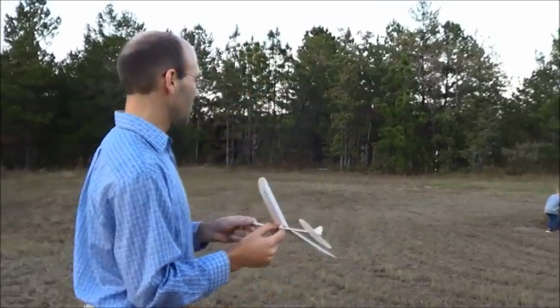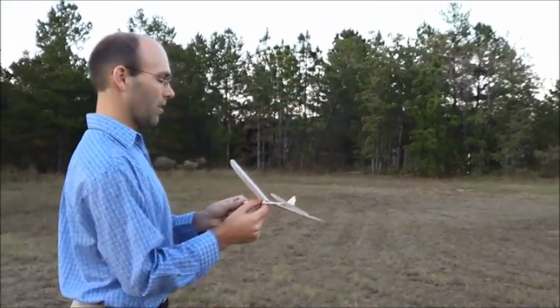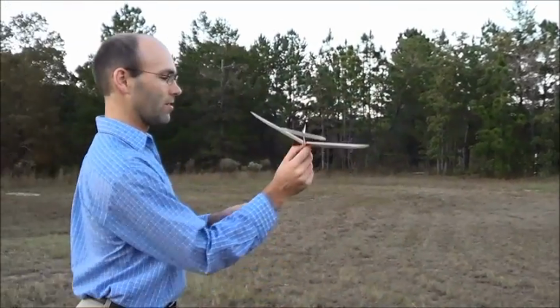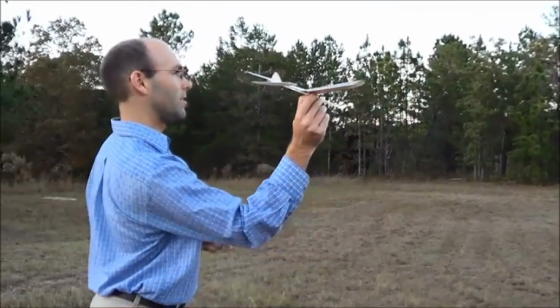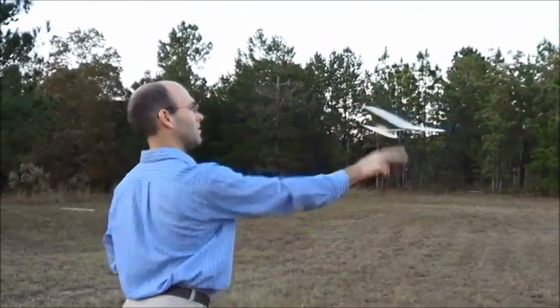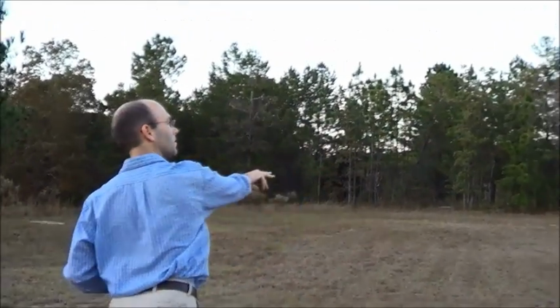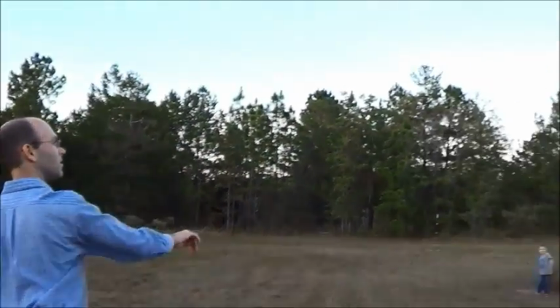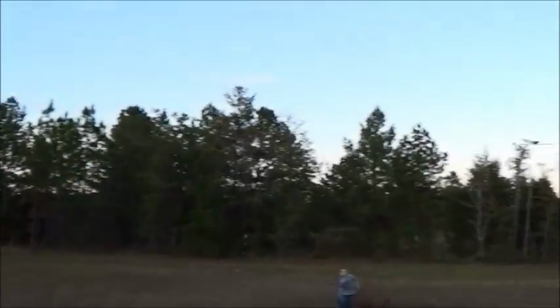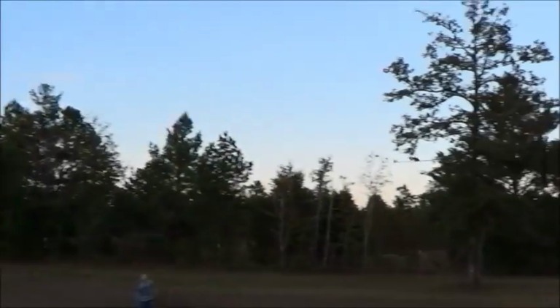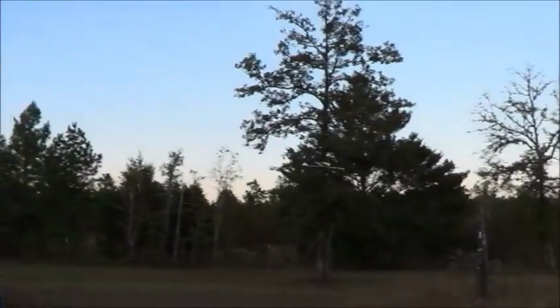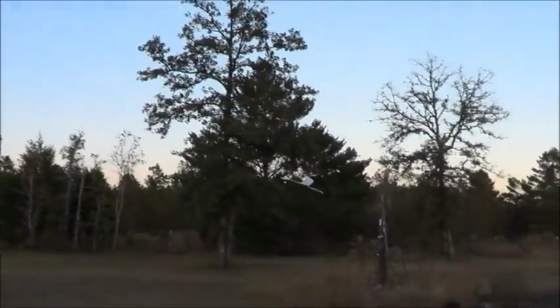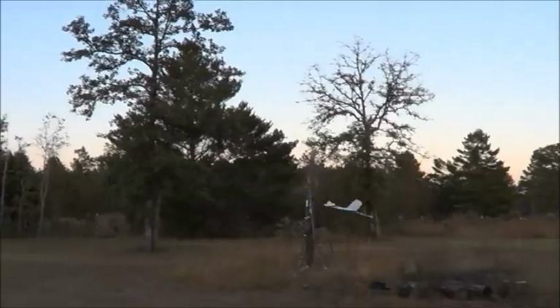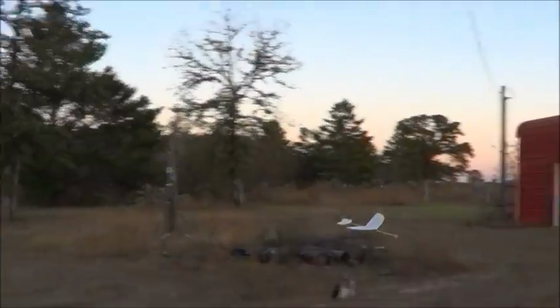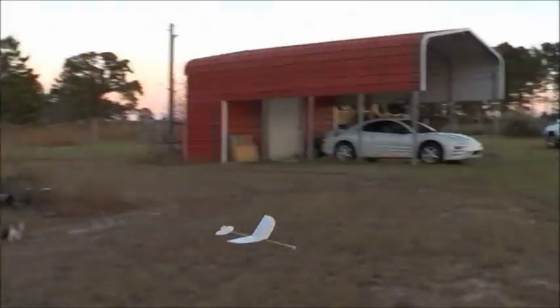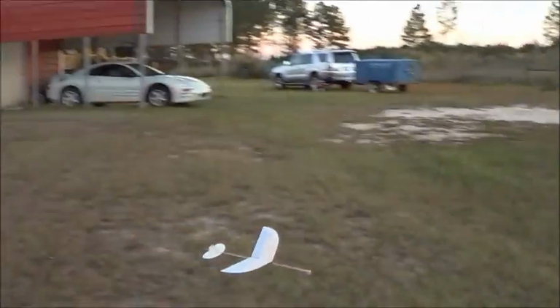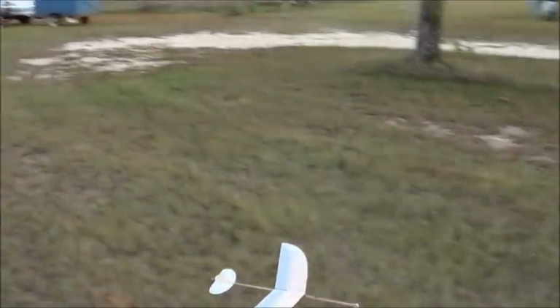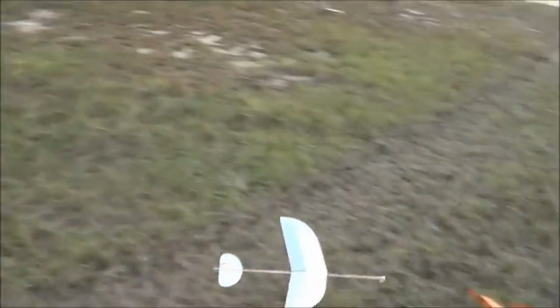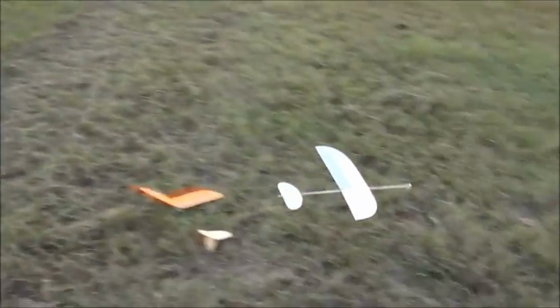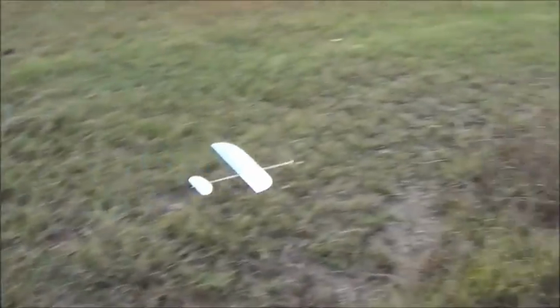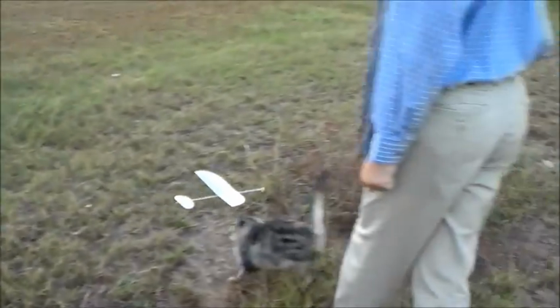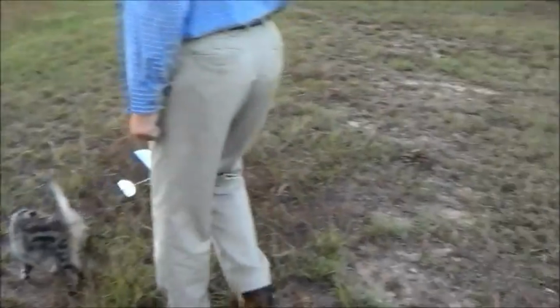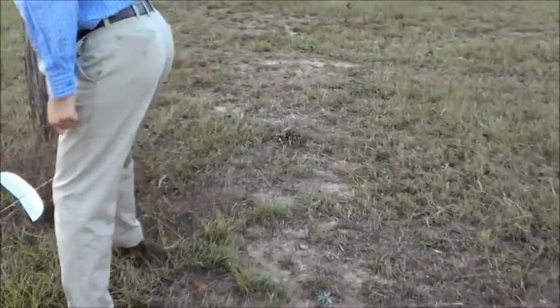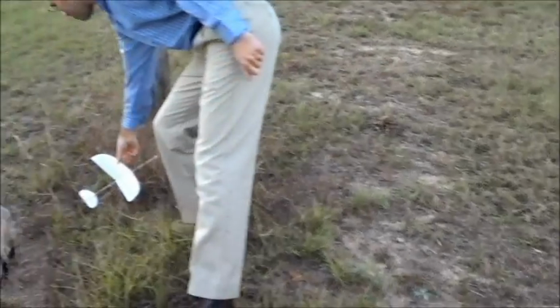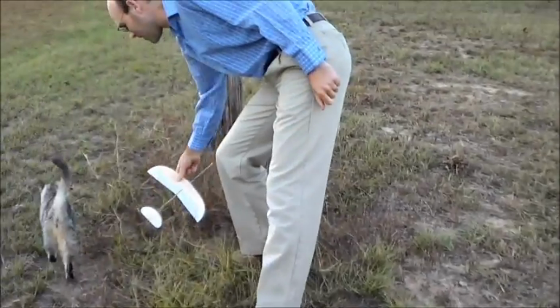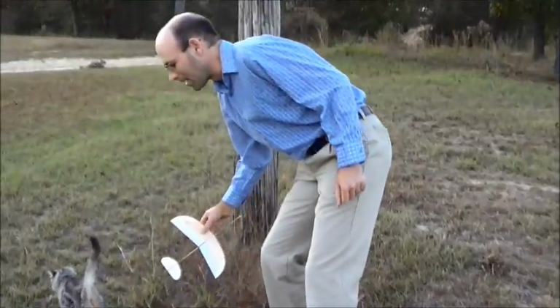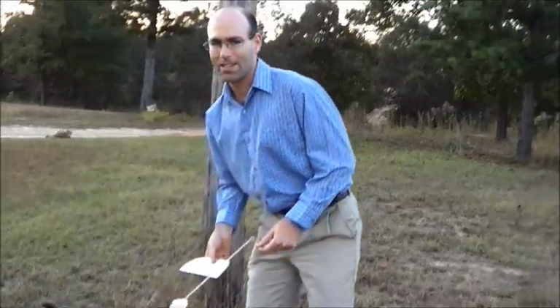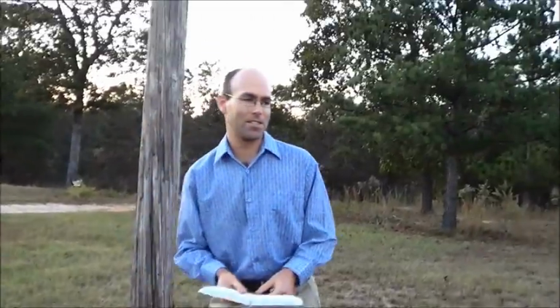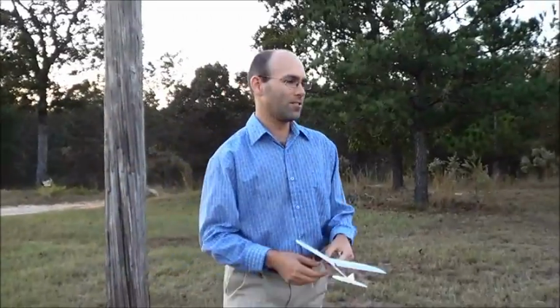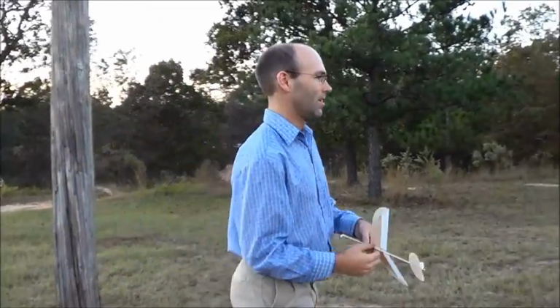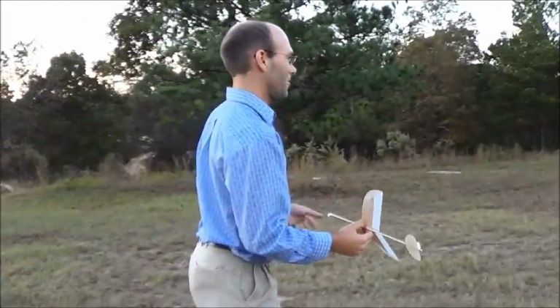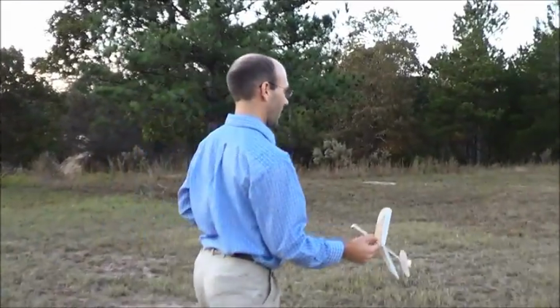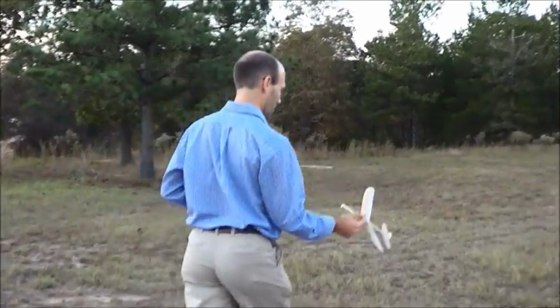Let me show you how this flies — other than the little stall there. As you can see, that flies nice and slow. Let's see if I can do a hand launch here.